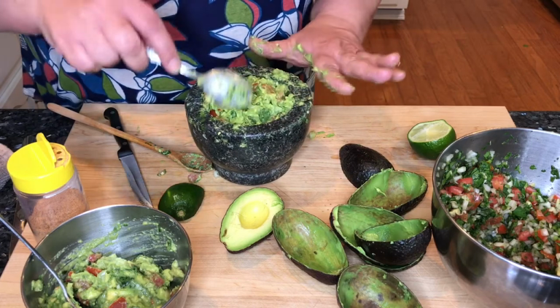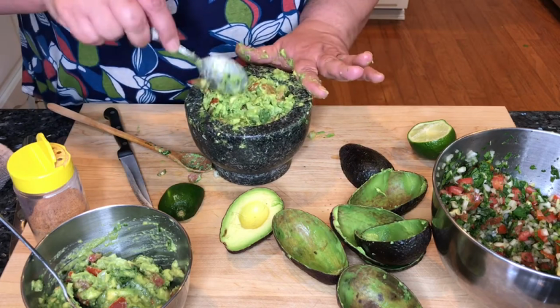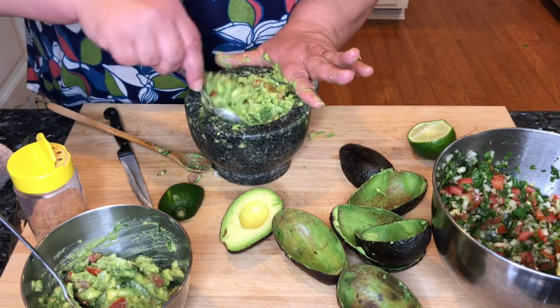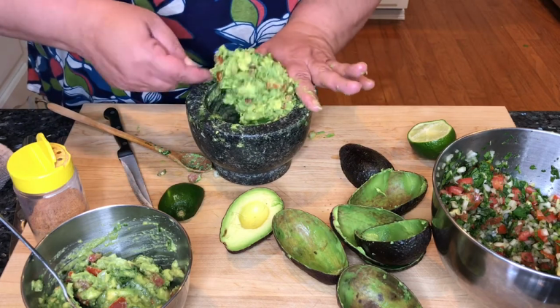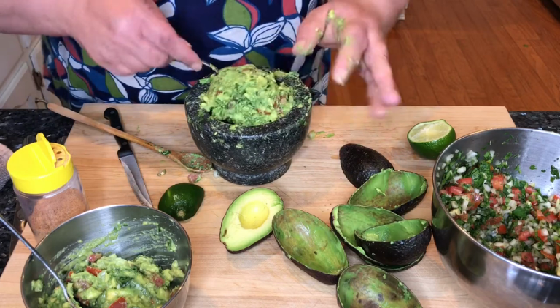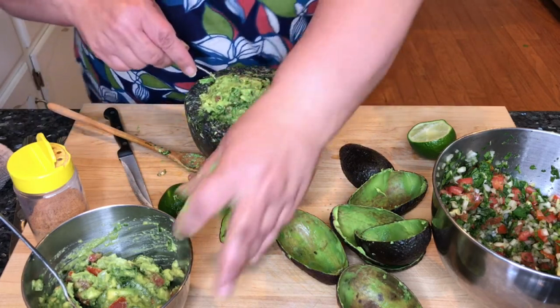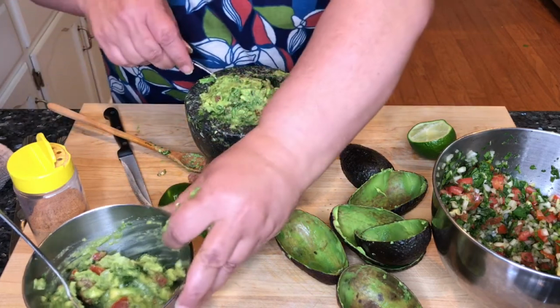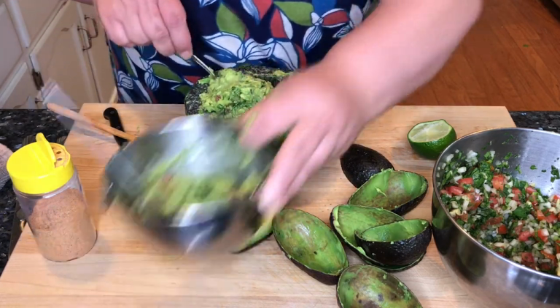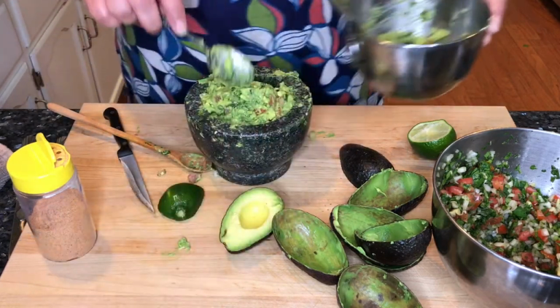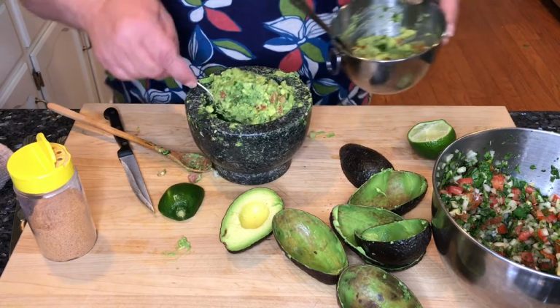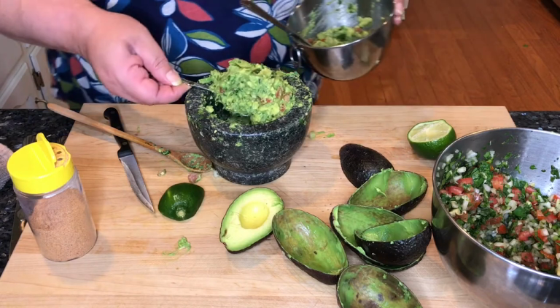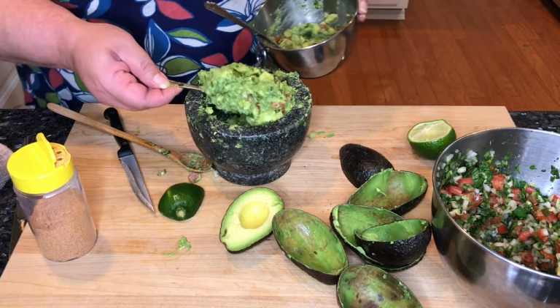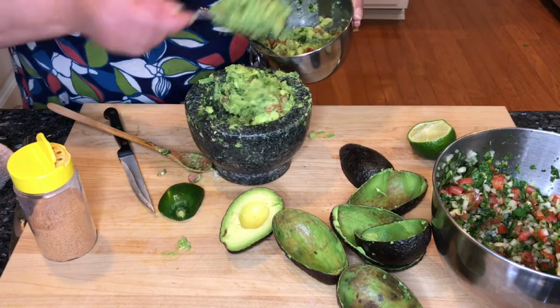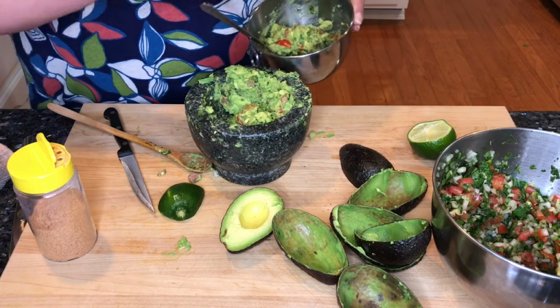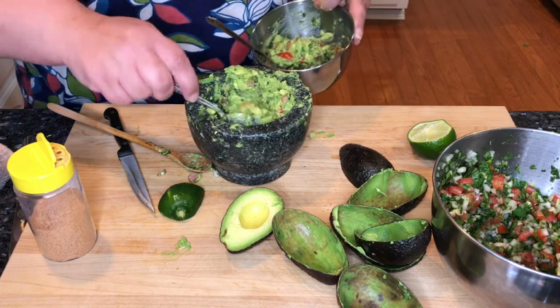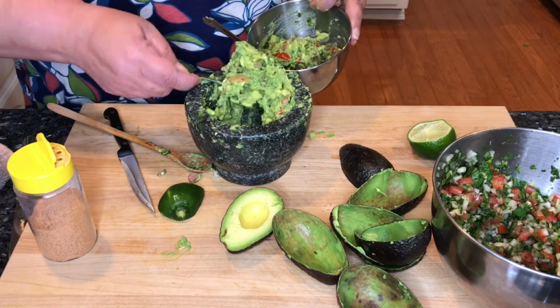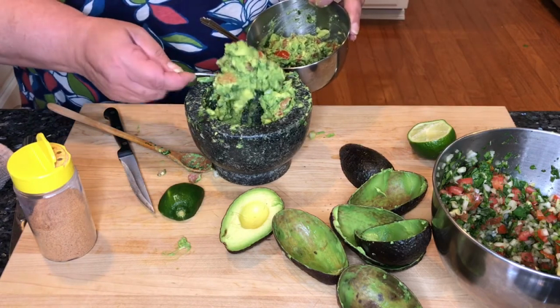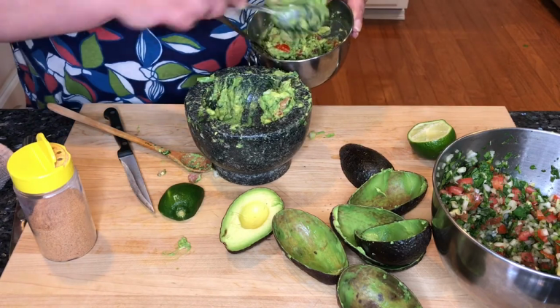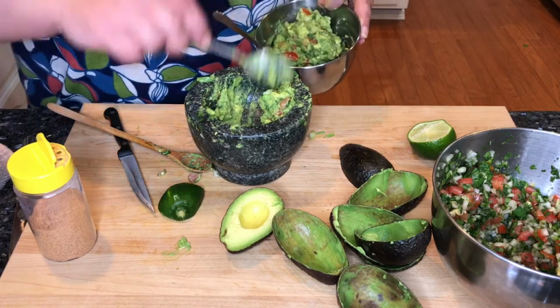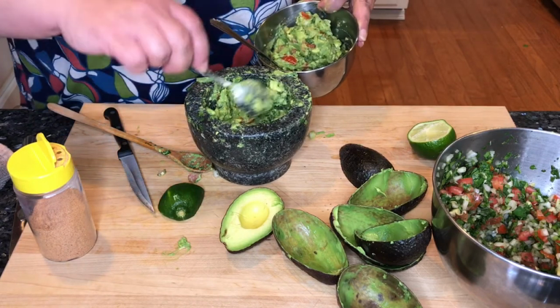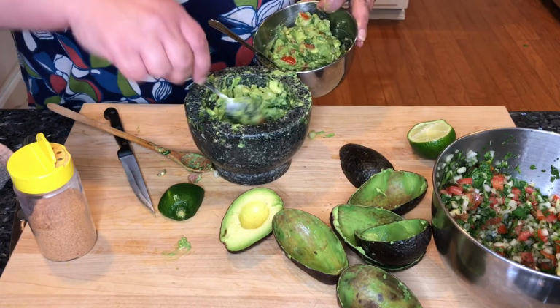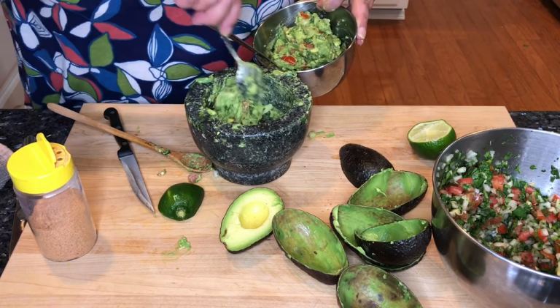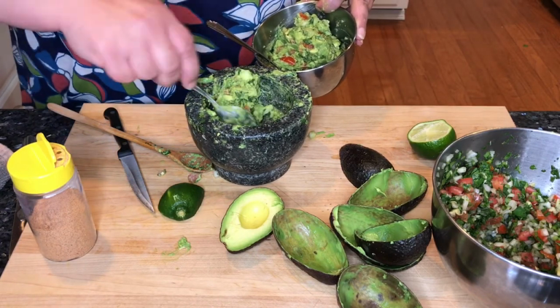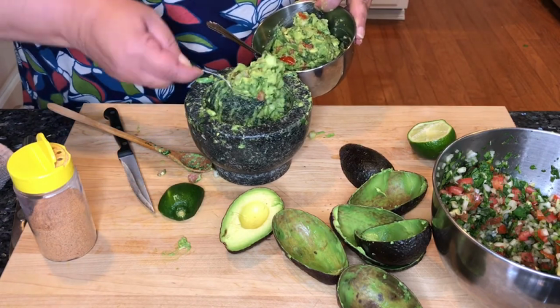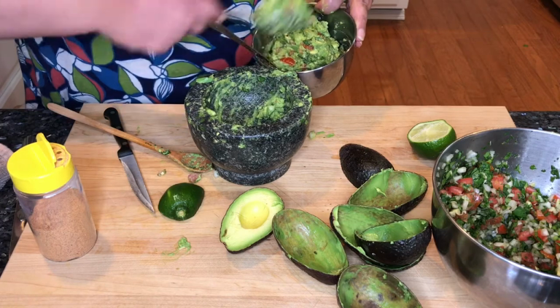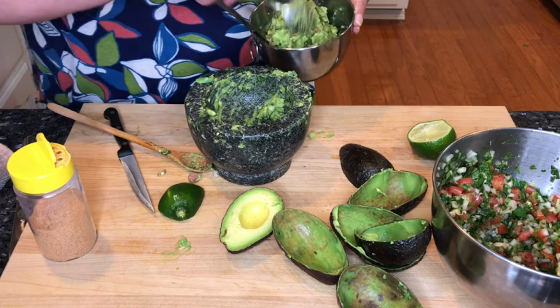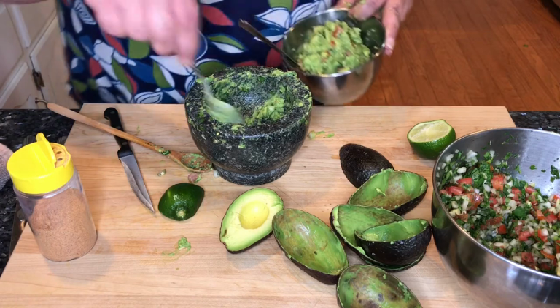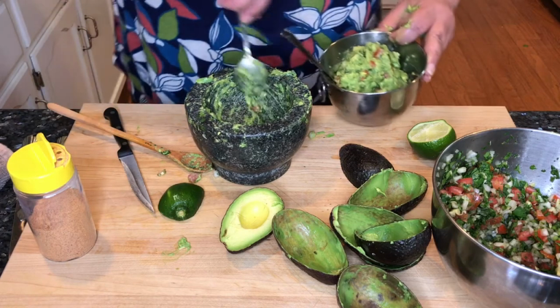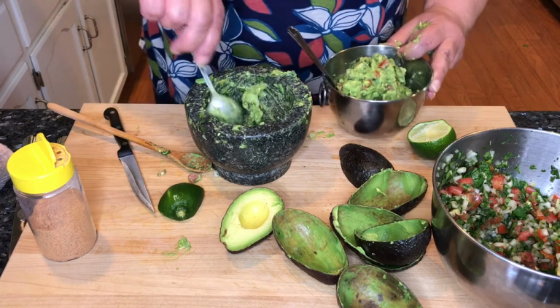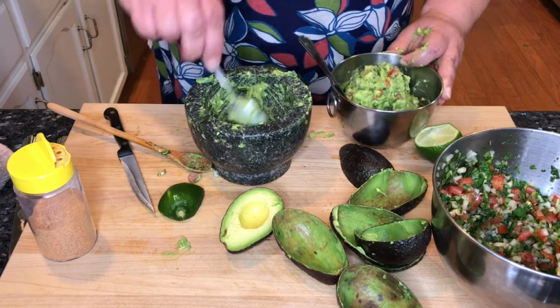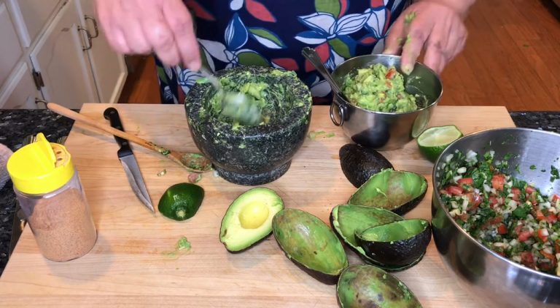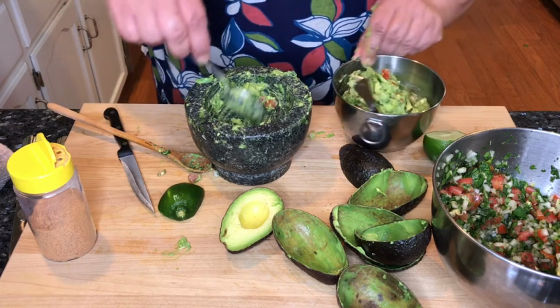I'm going to just put this in with the other batch, and I think that's going to be plenty of guacamole.